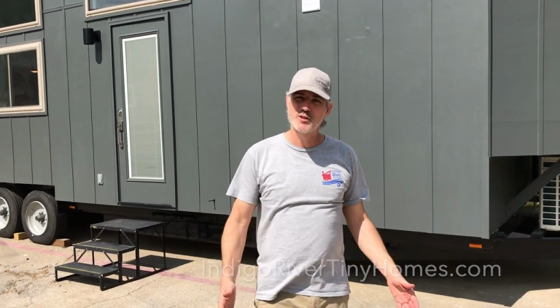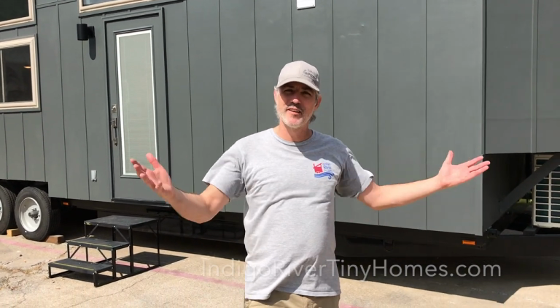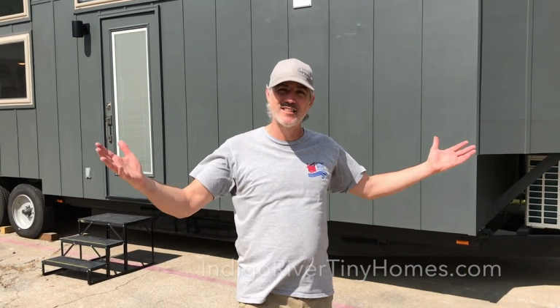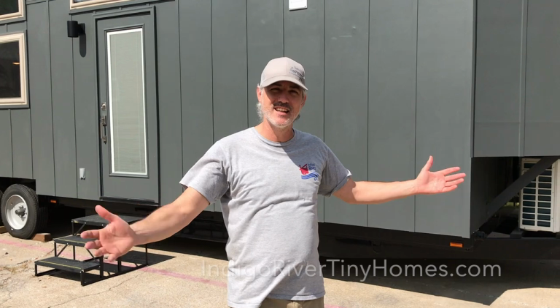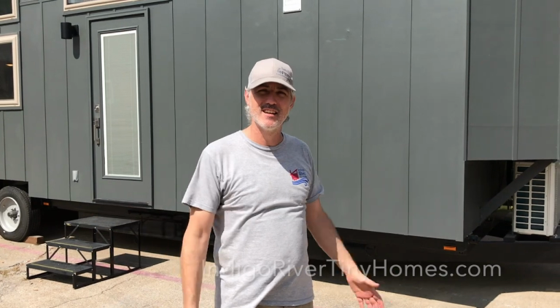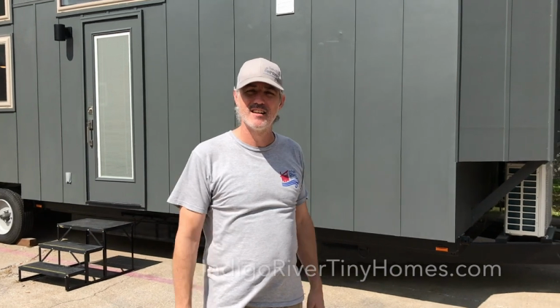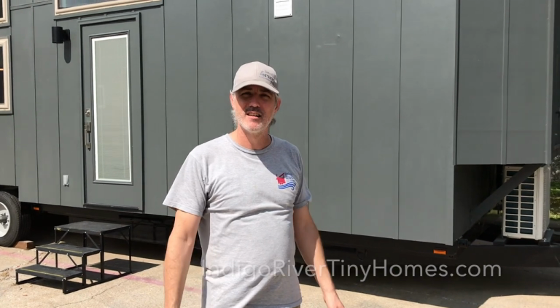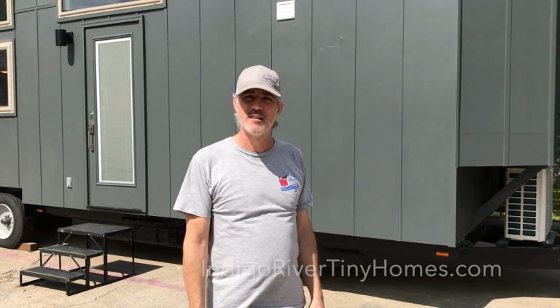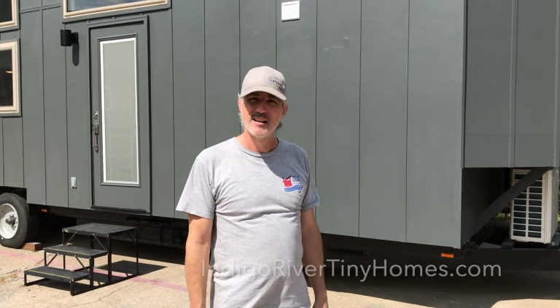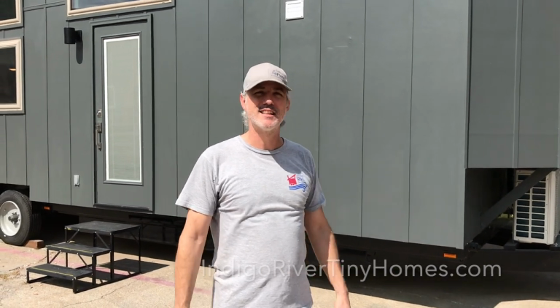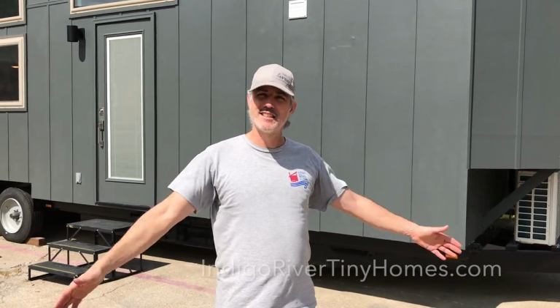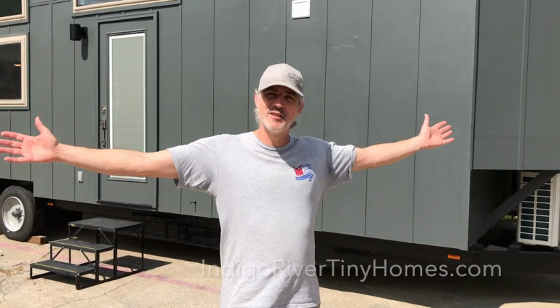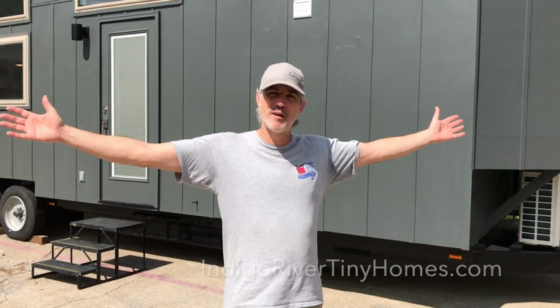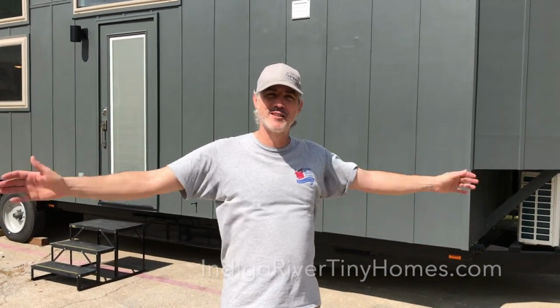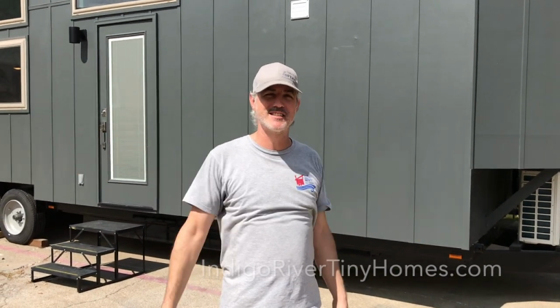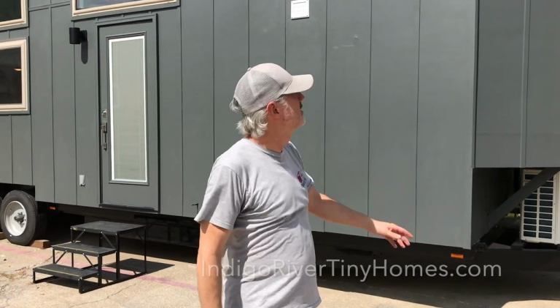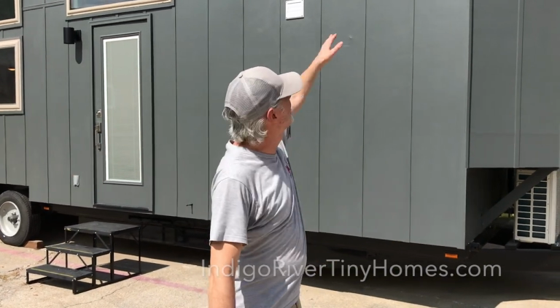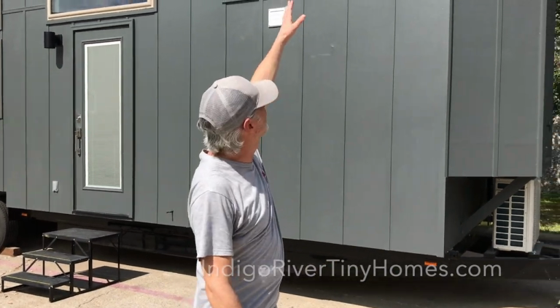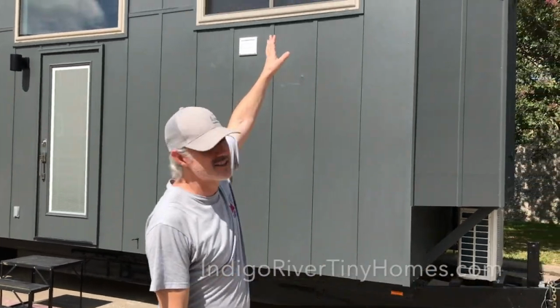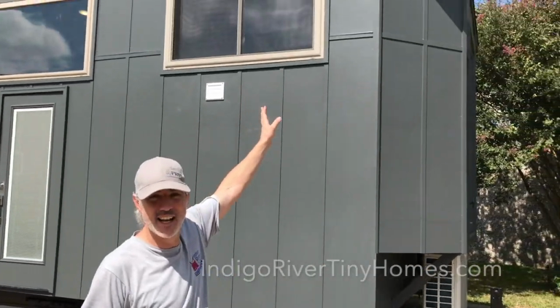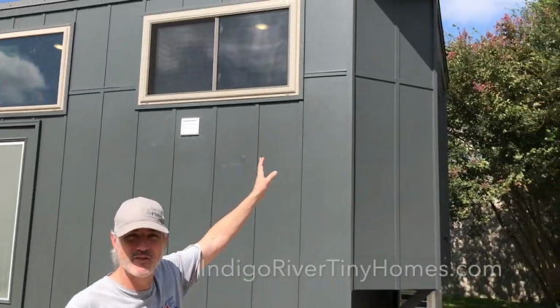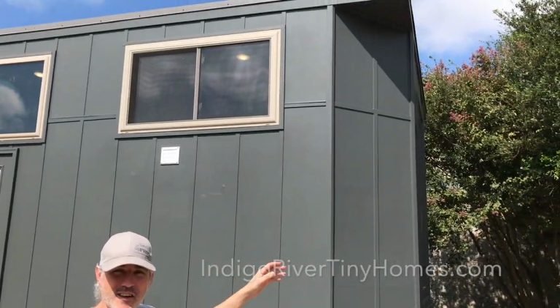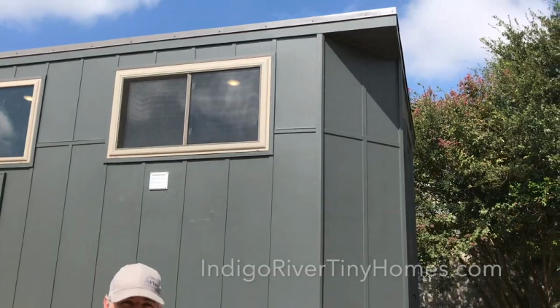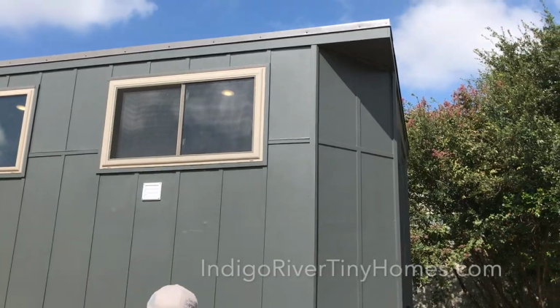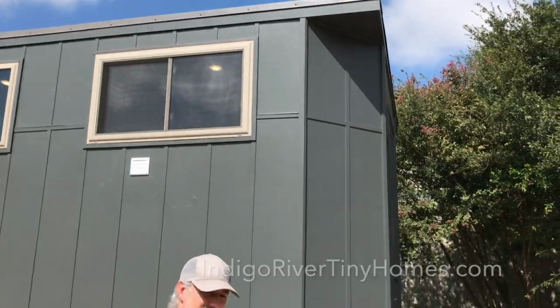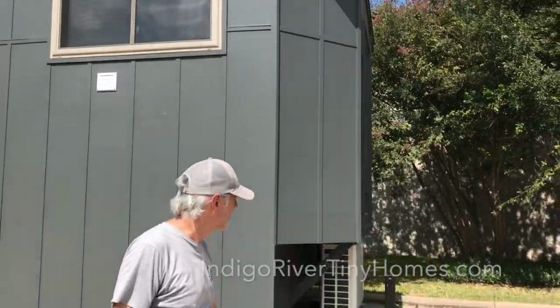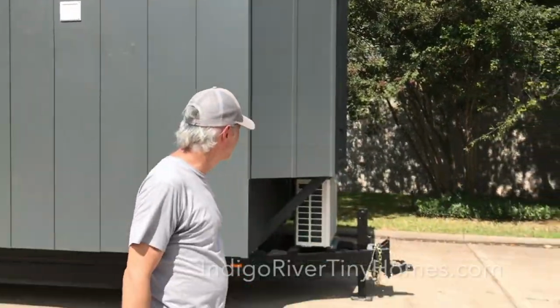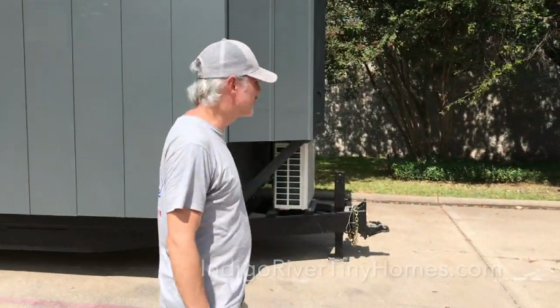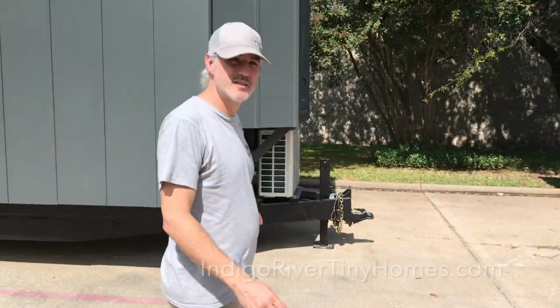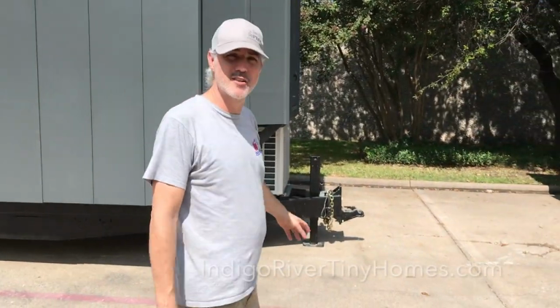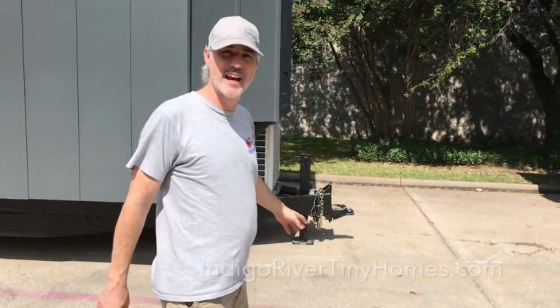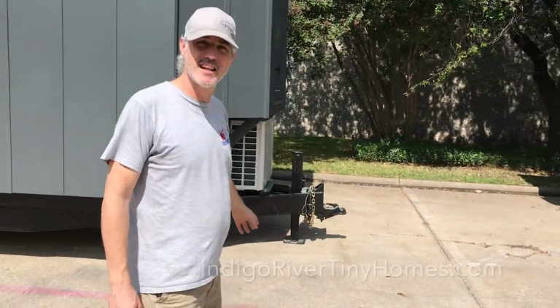We'll start on the outside. It's 36 feet long, 10 feet wide, and 13 and a half feet tall.